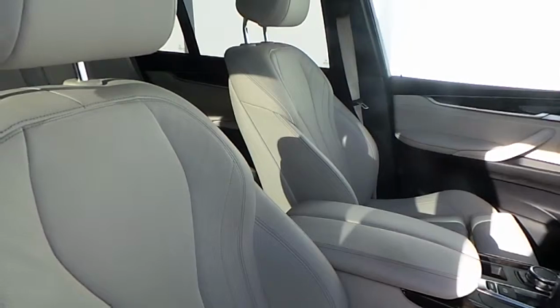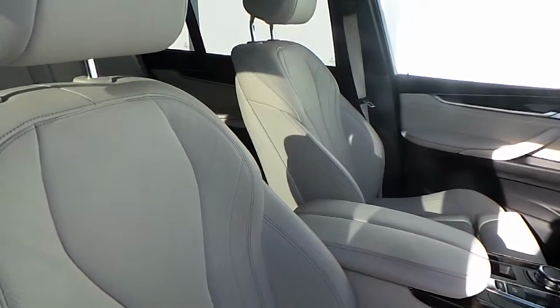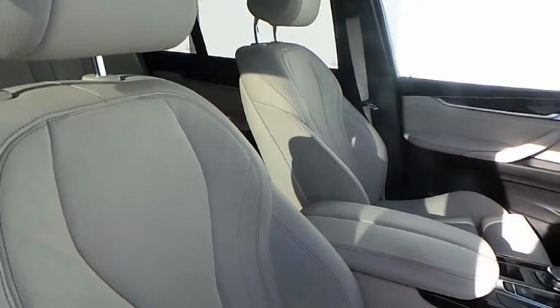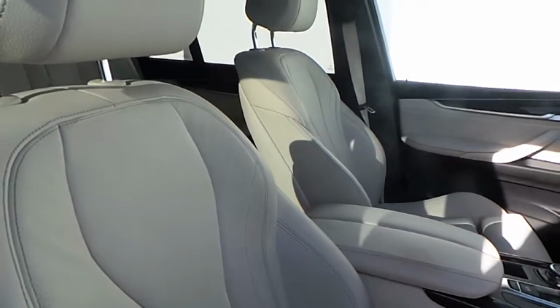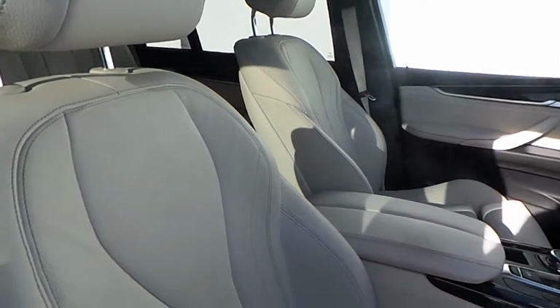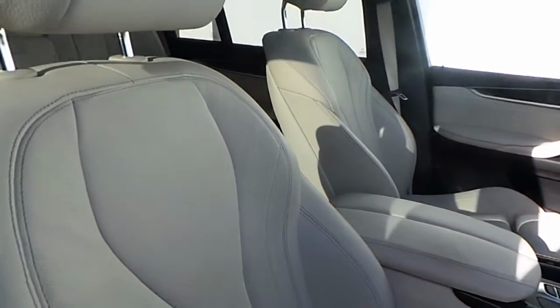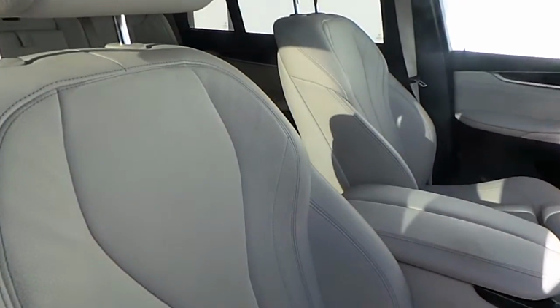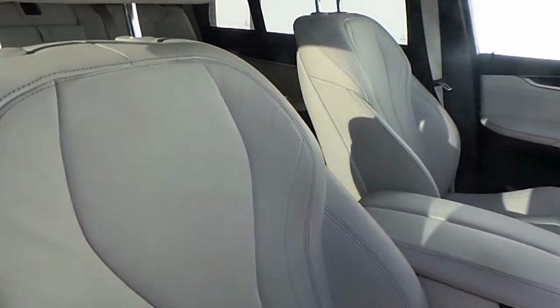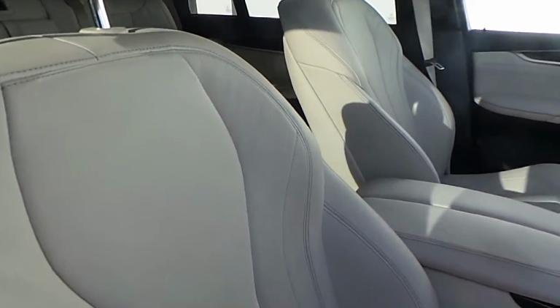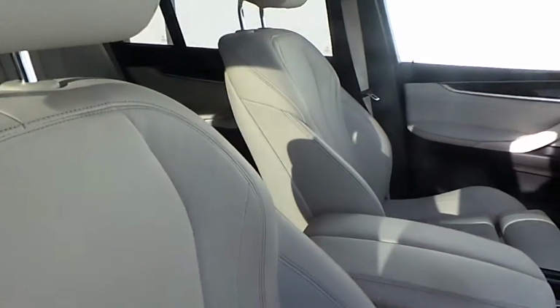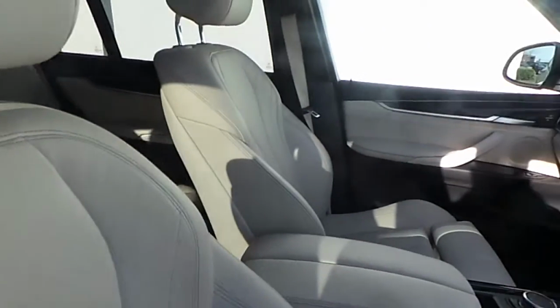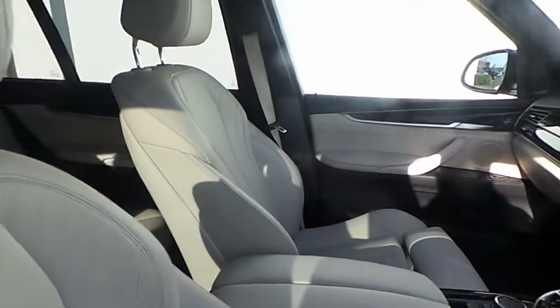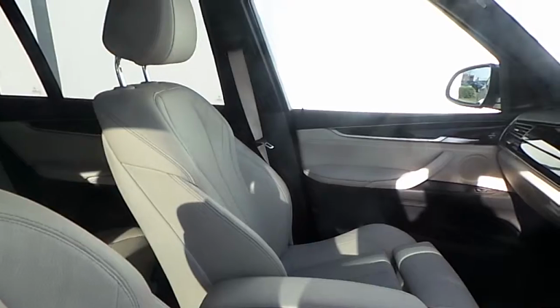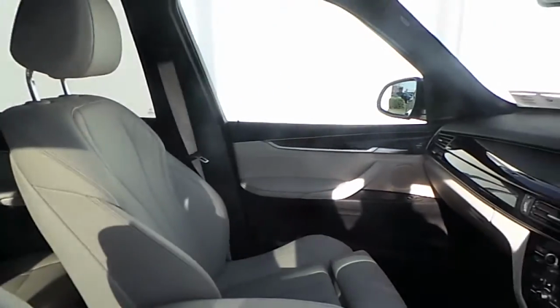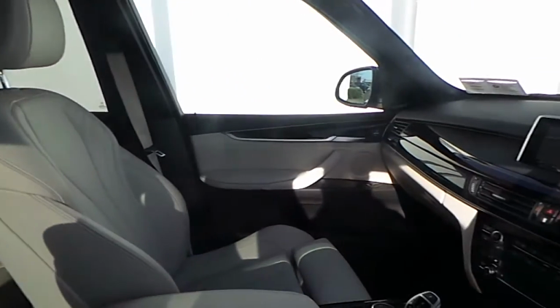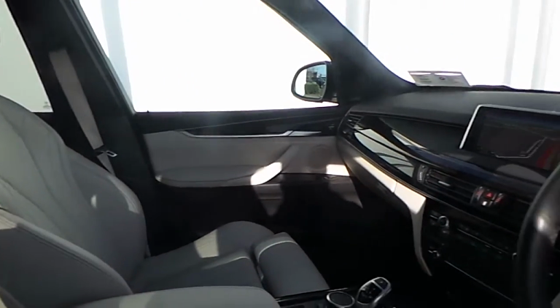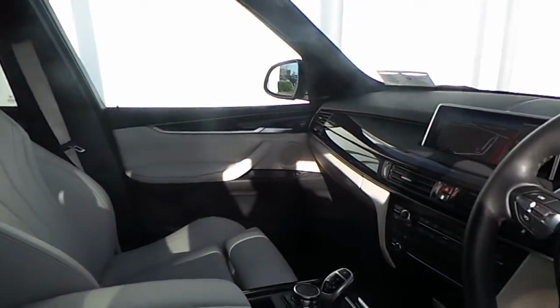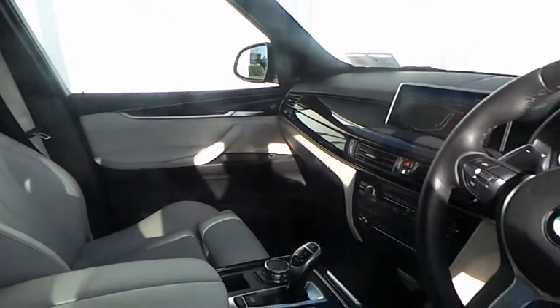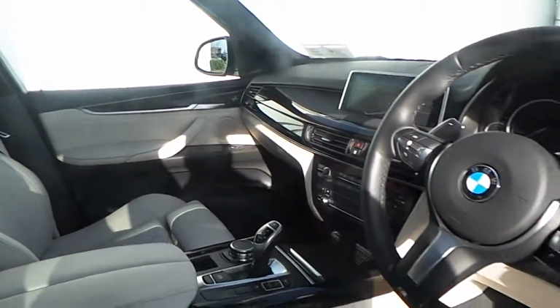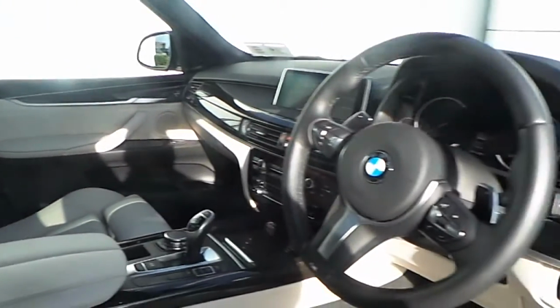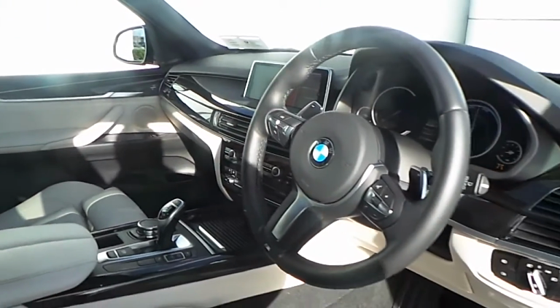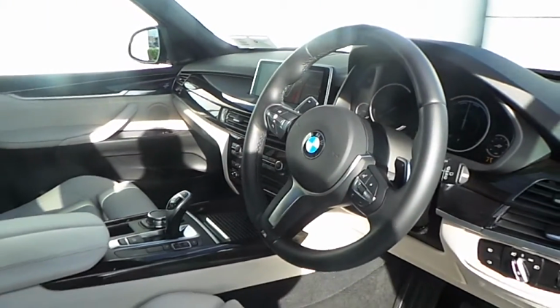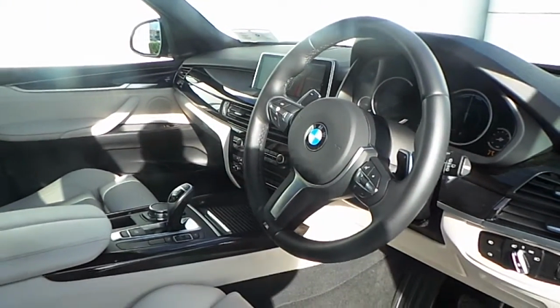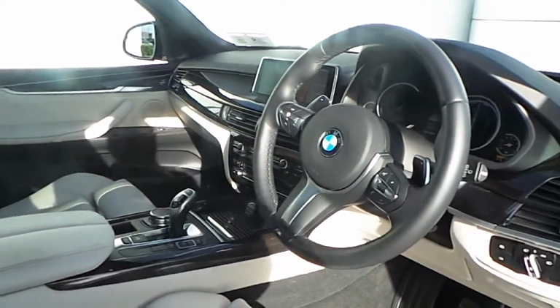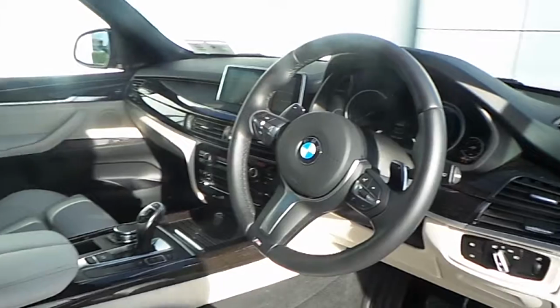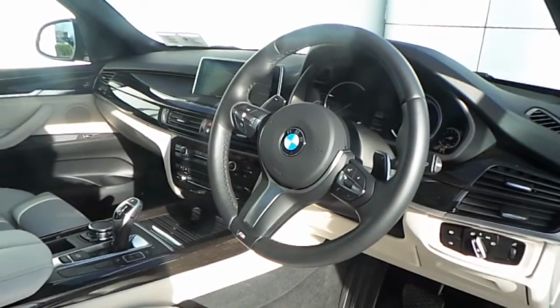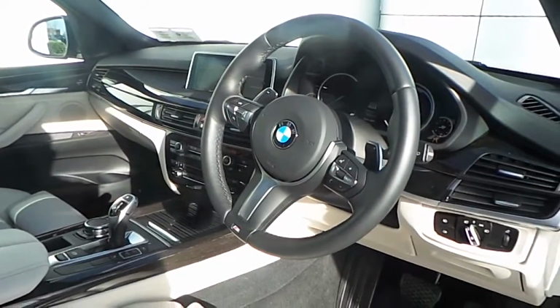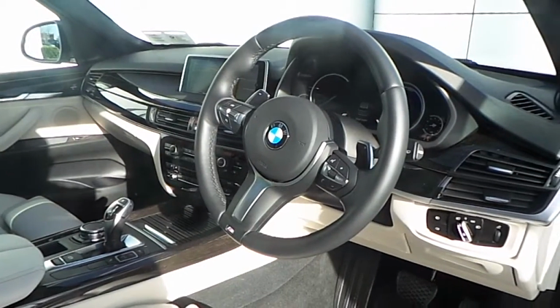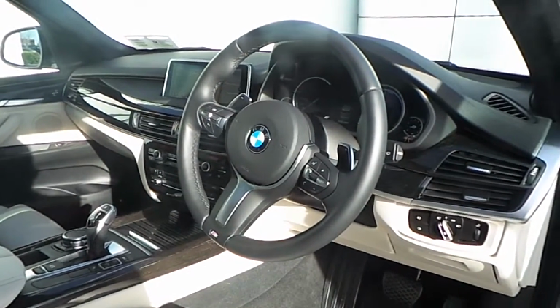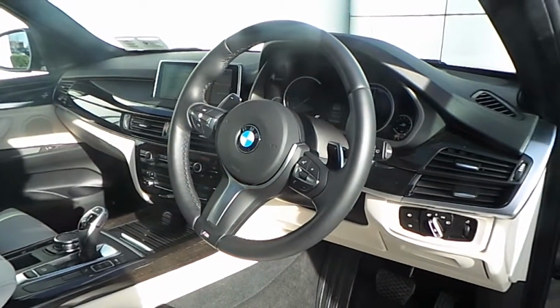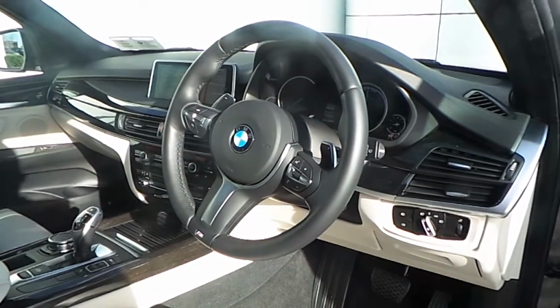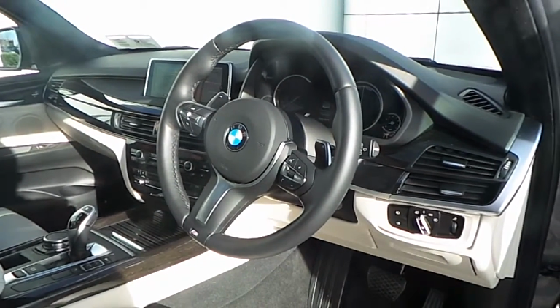The interior of this X5 is finished in ivory white on black Dakota leather, with an American oak and high gloss black interior trim, and a multi-function M Sport steering wheel with cruise control and brake function.